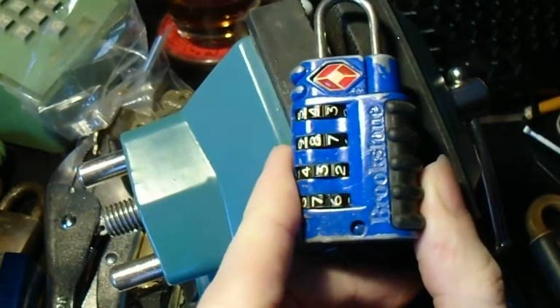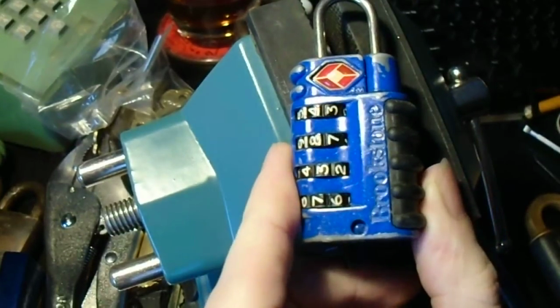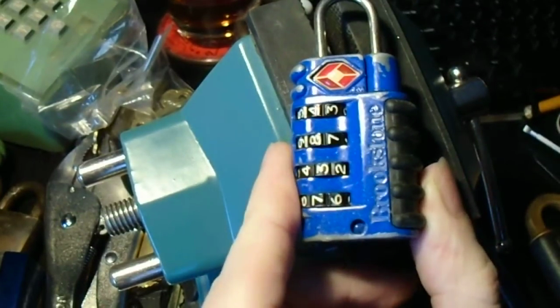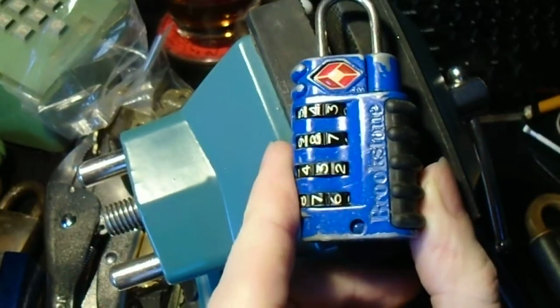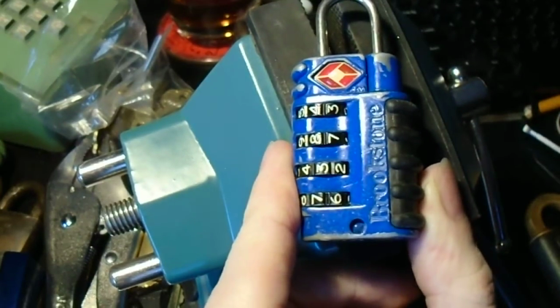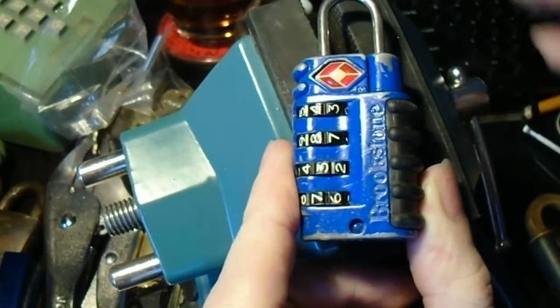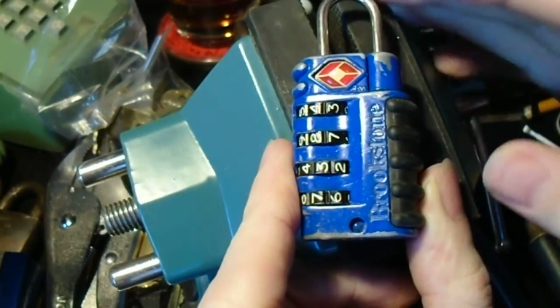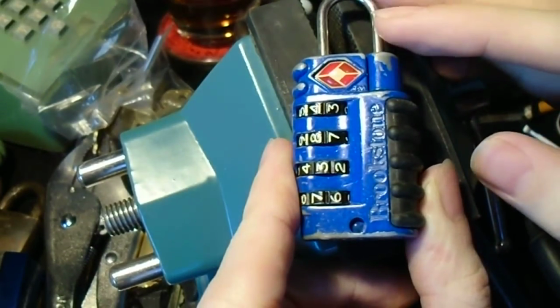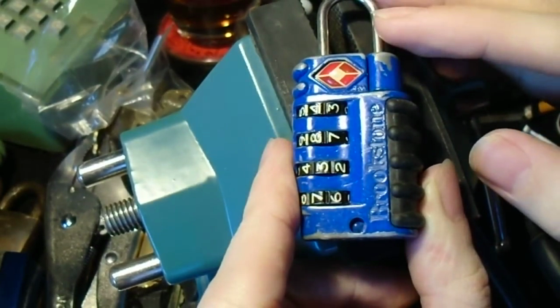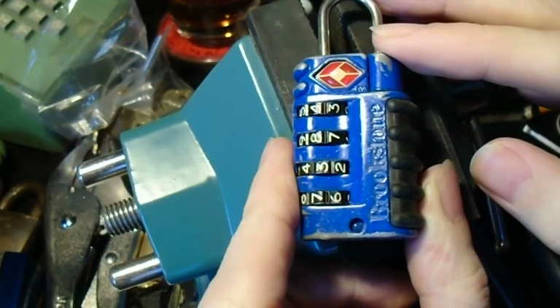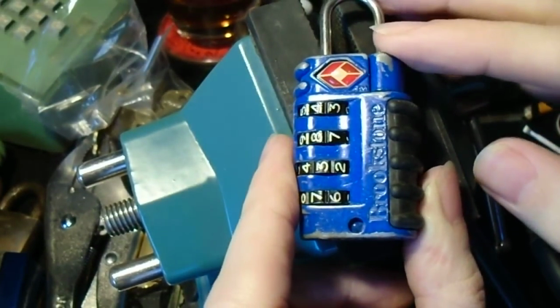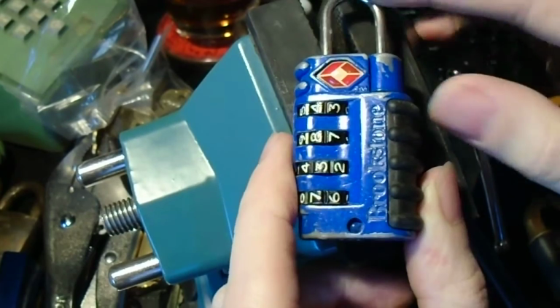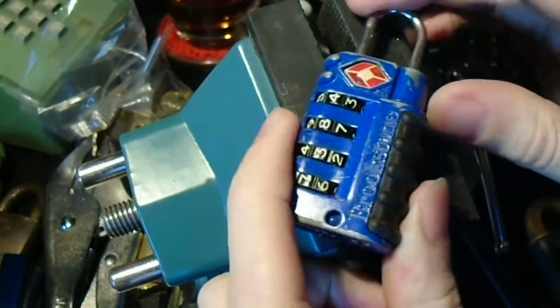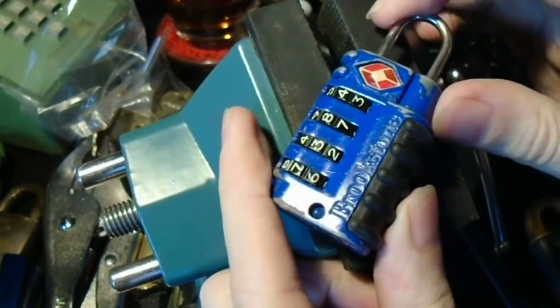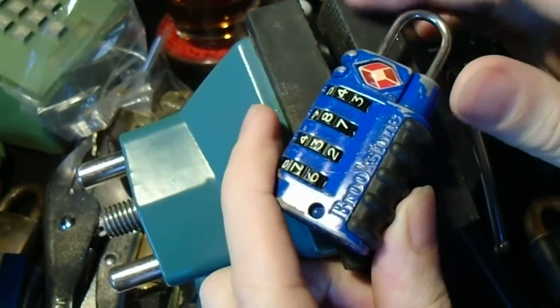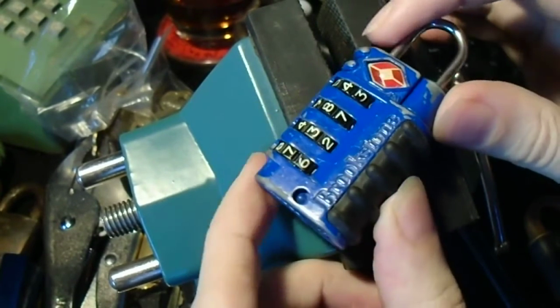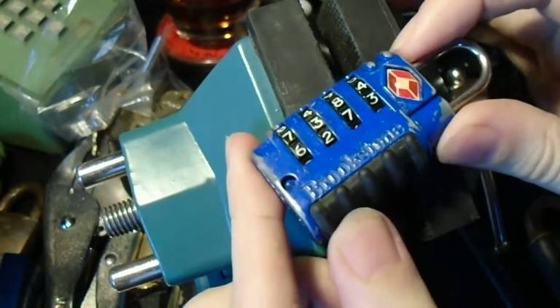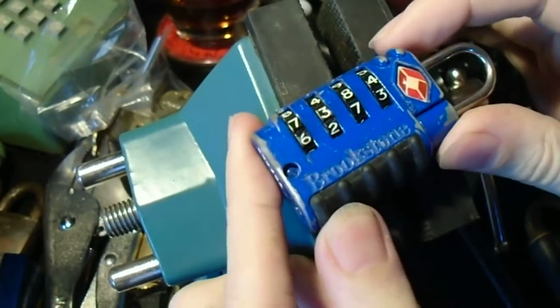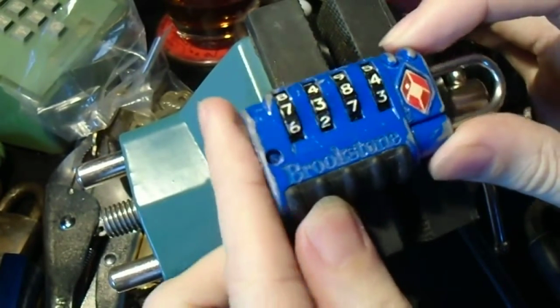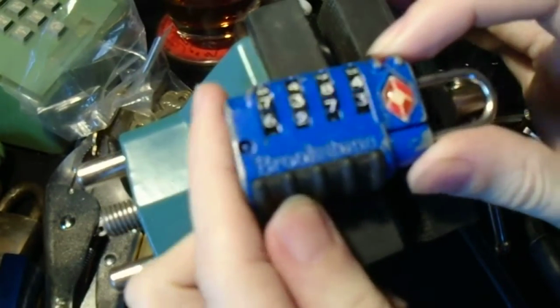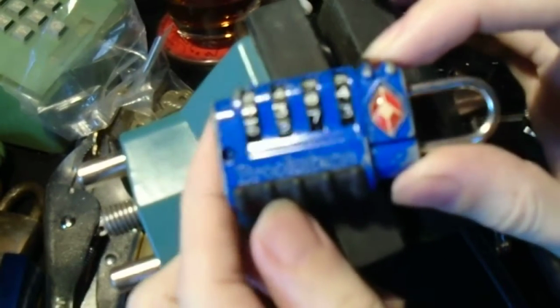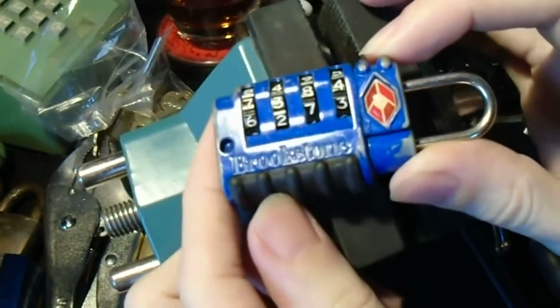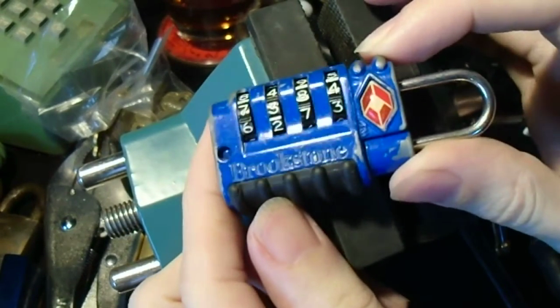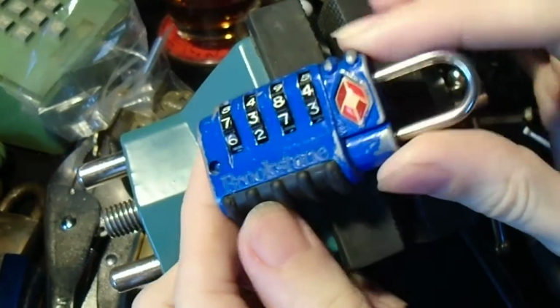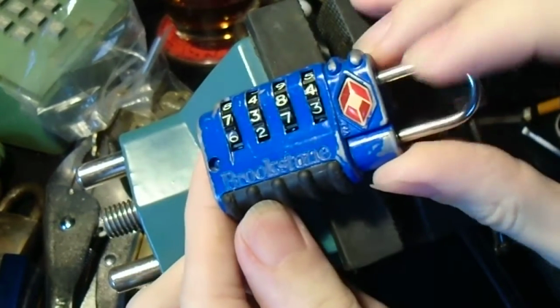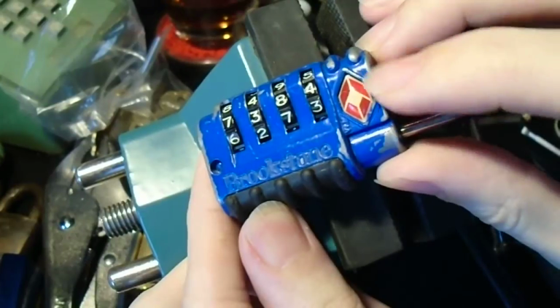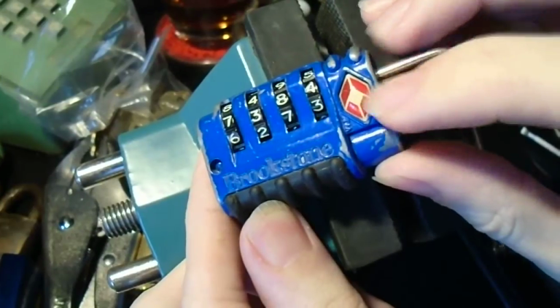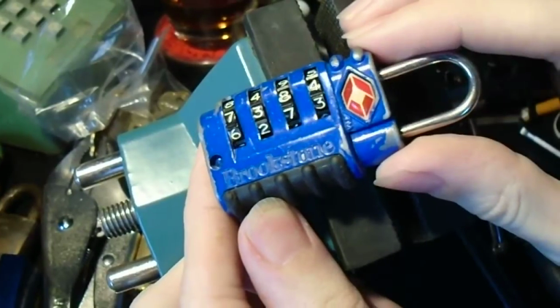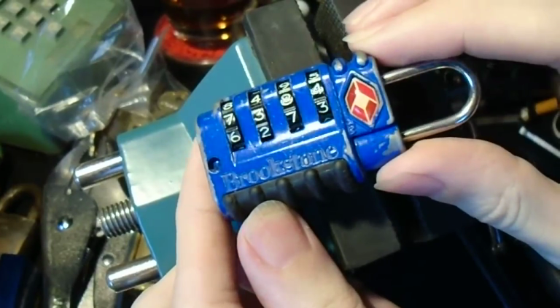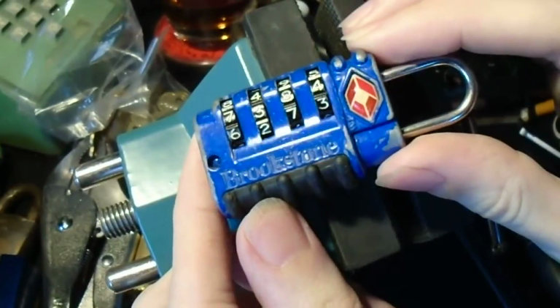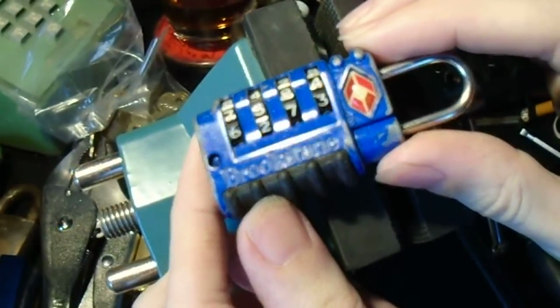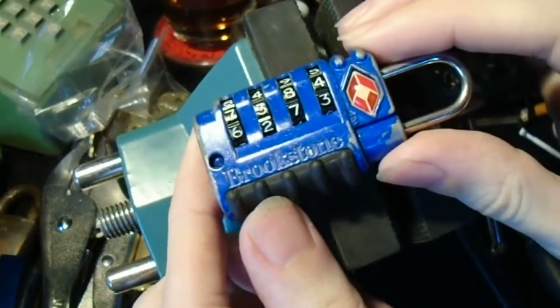Hey everyone. So by now, hopefully we've all recovered from our New Year's hangovers, and we're going to take another look at some TSA Travel Century padlocks.